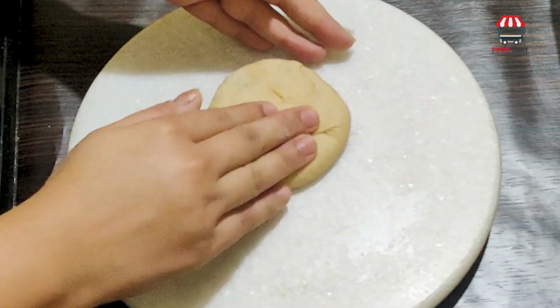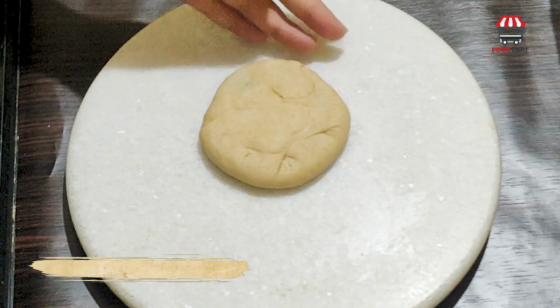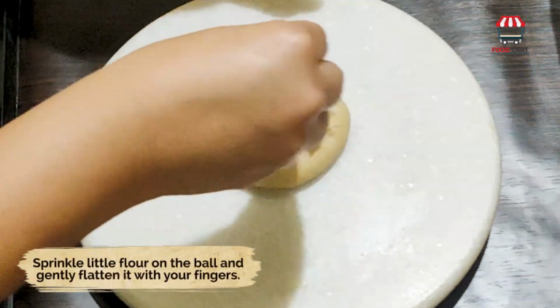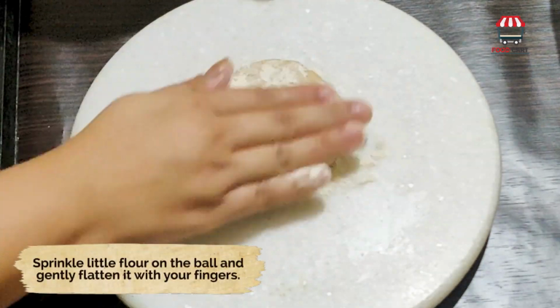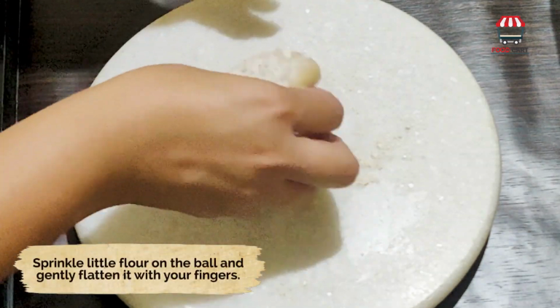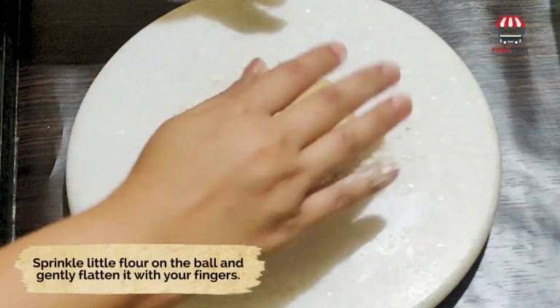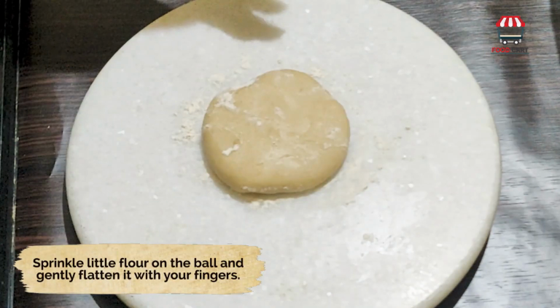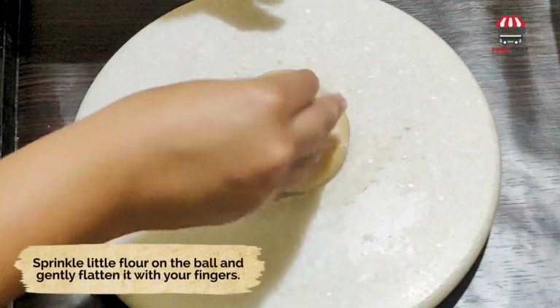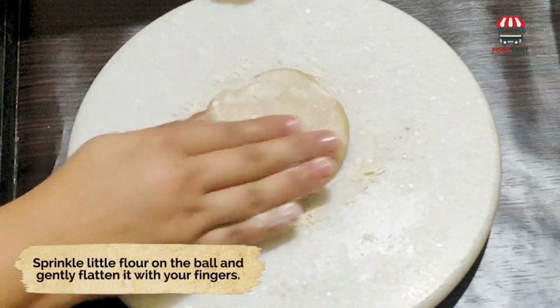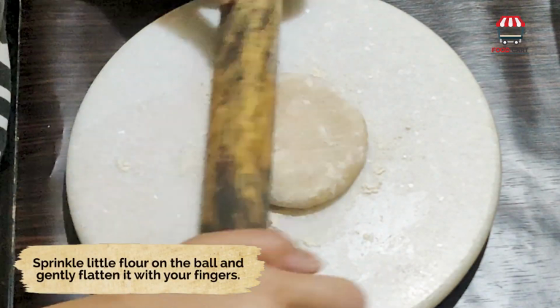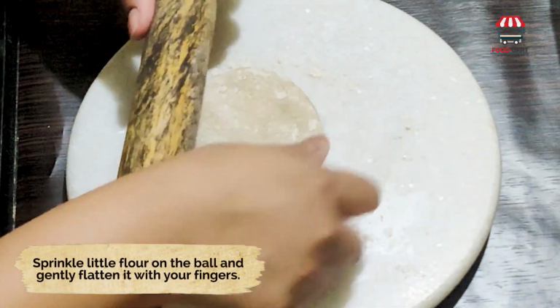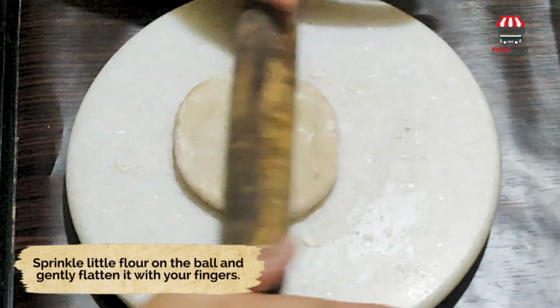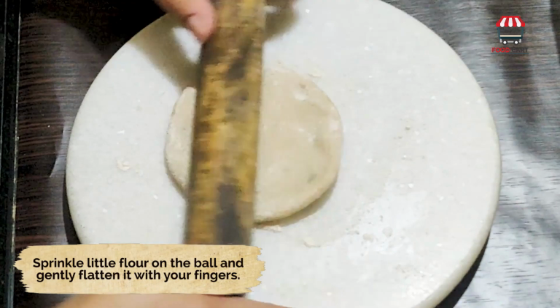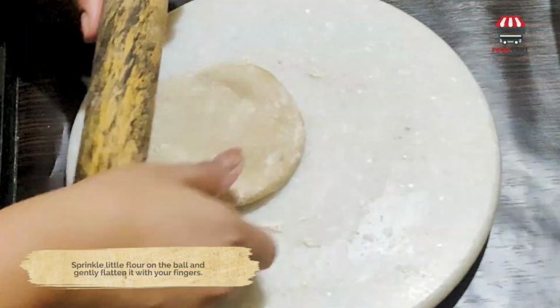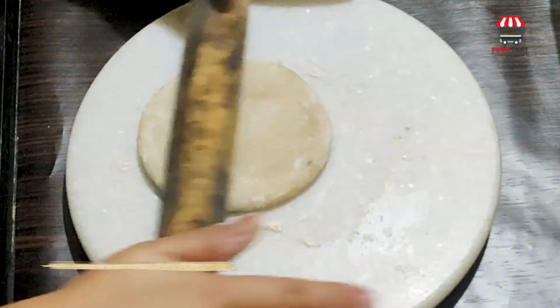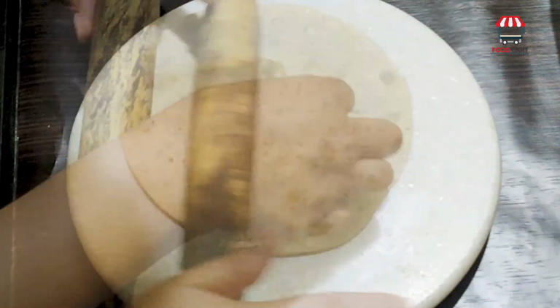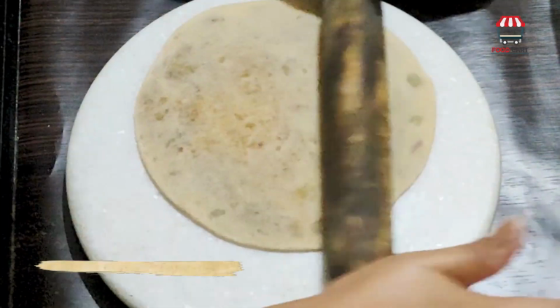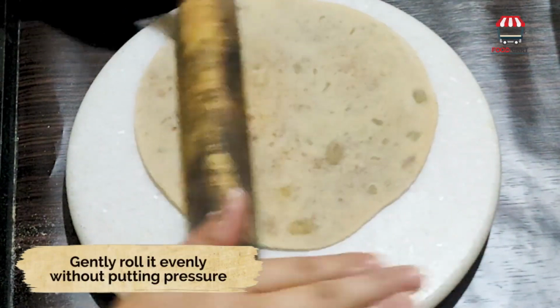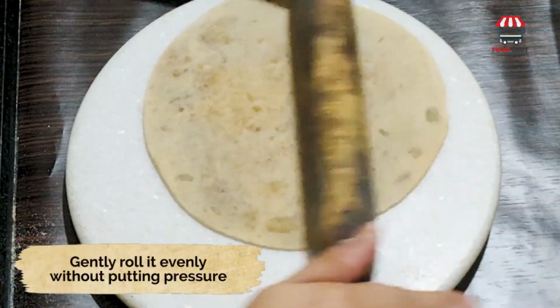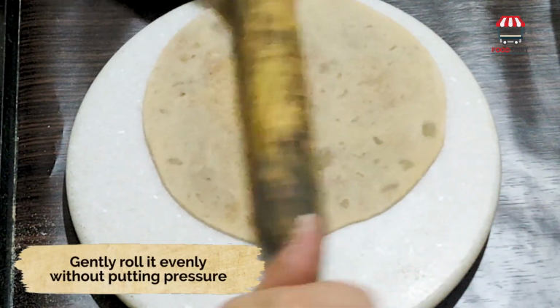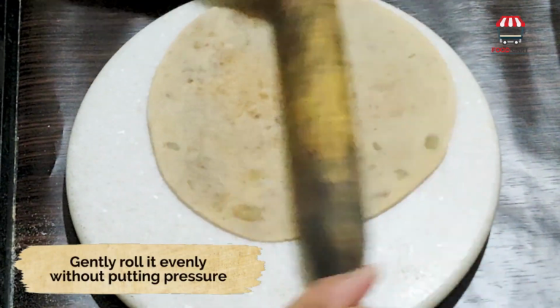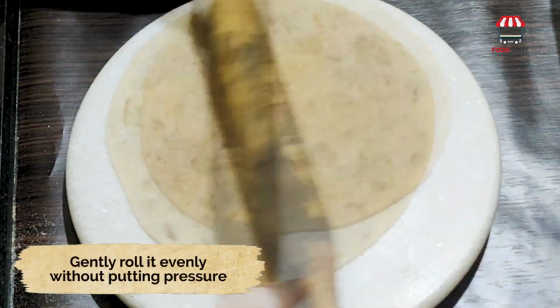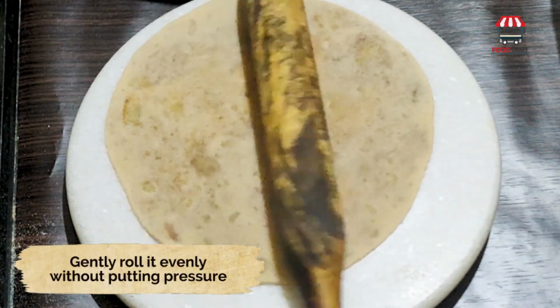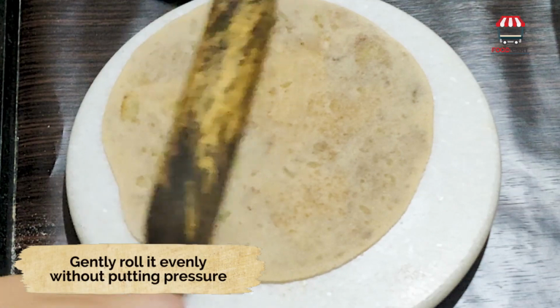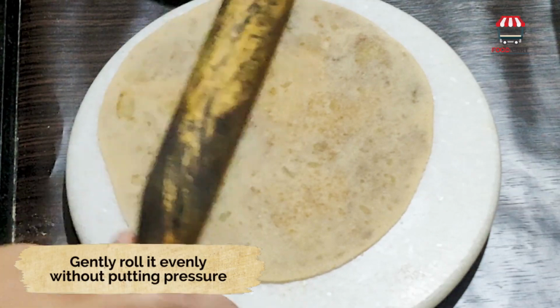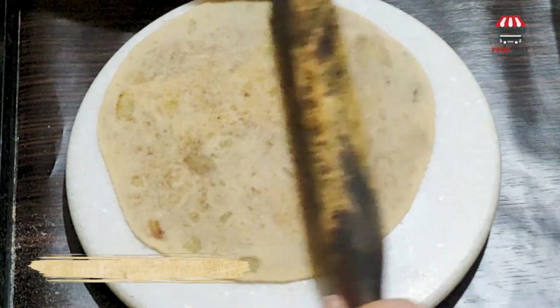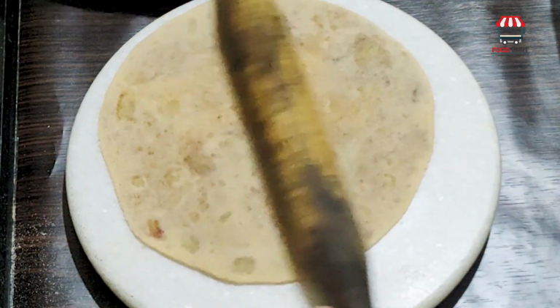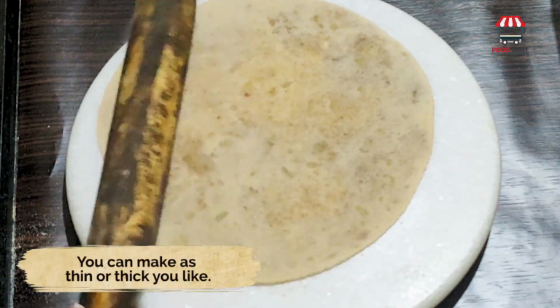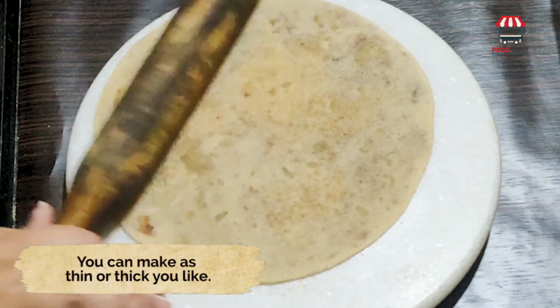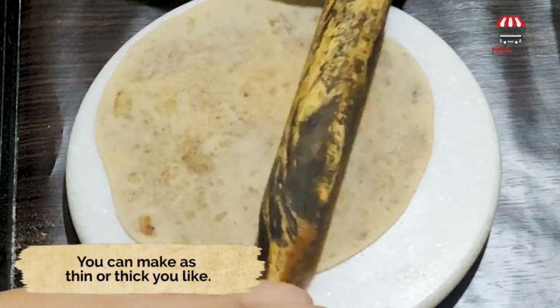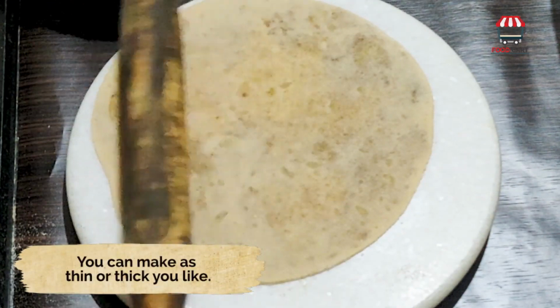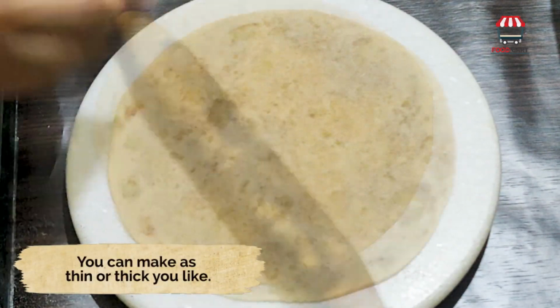Sprinkle a little flour on the ball and gently flatten it with your fingers. Gently roll it evenly without putting pressure. You can make it as thin or thick as you like.